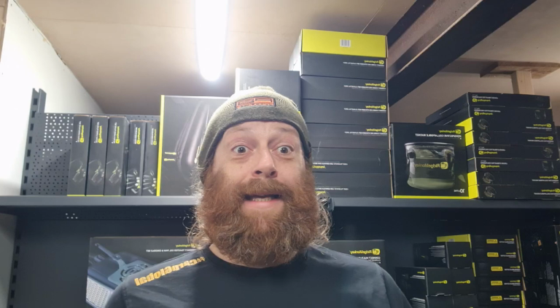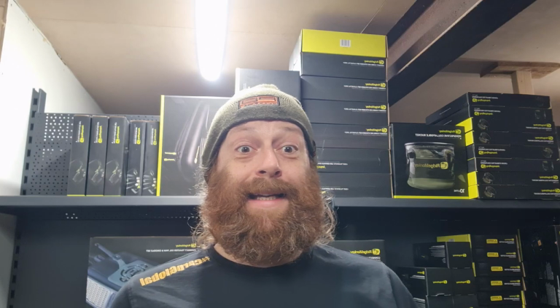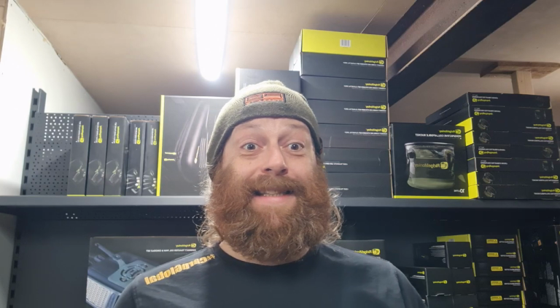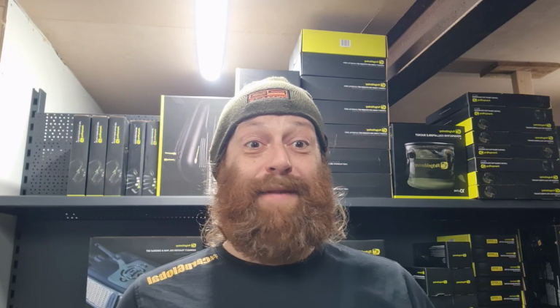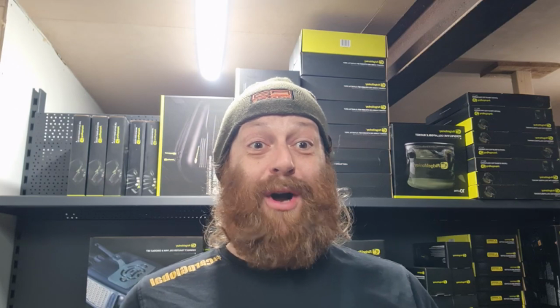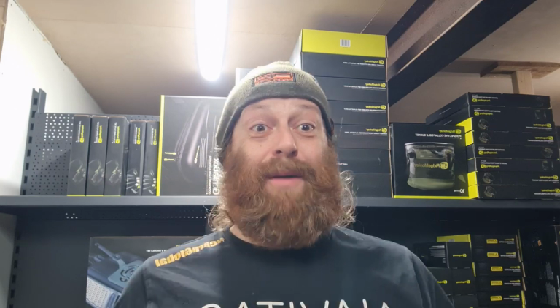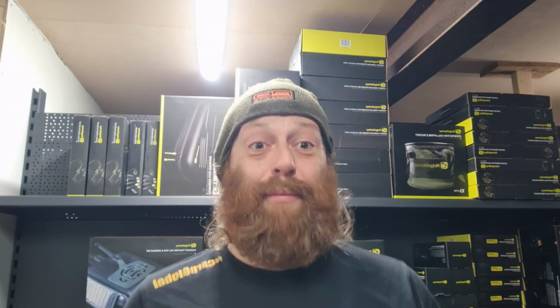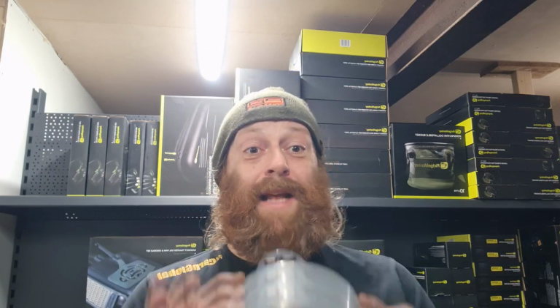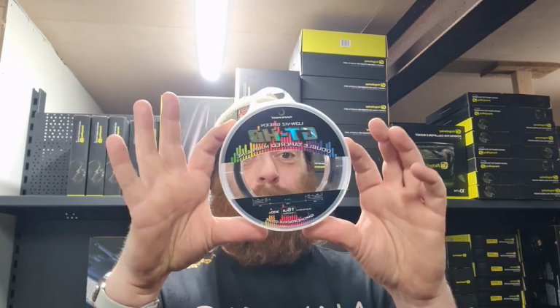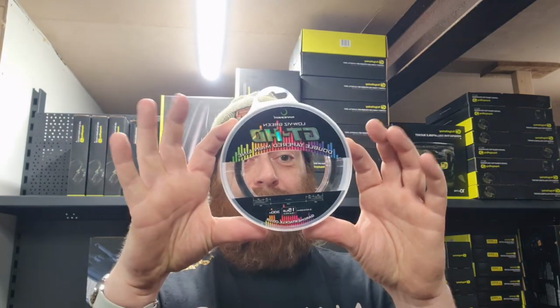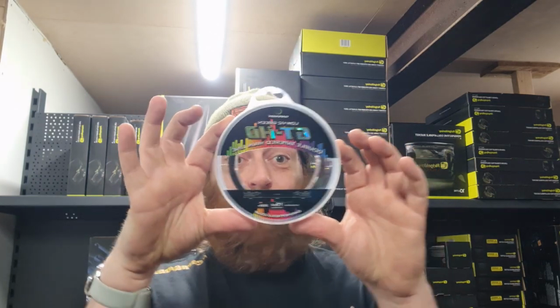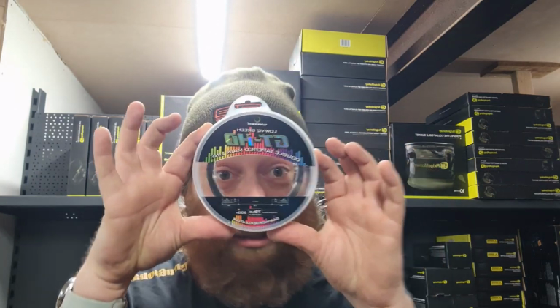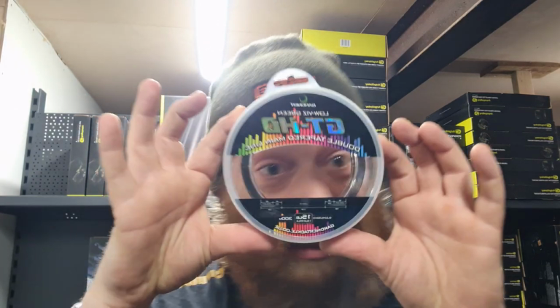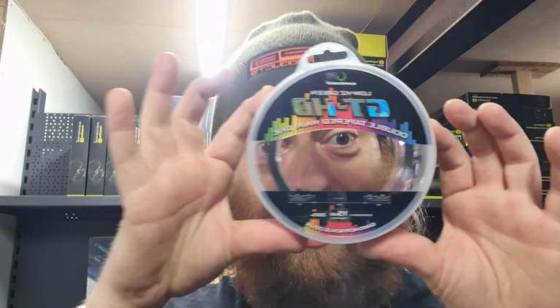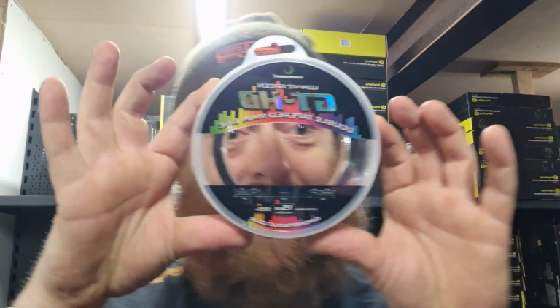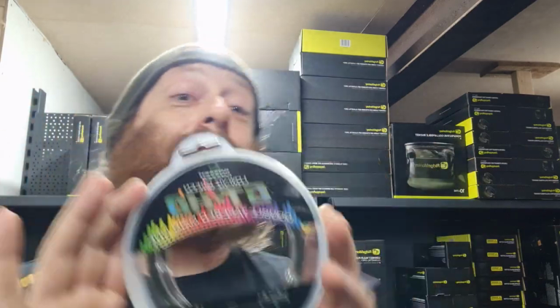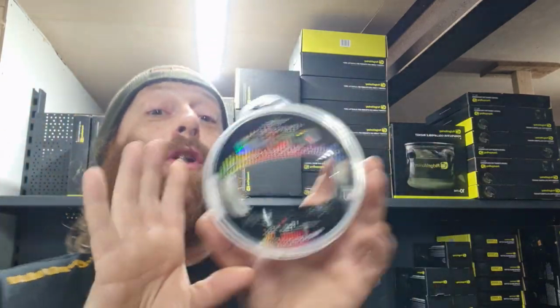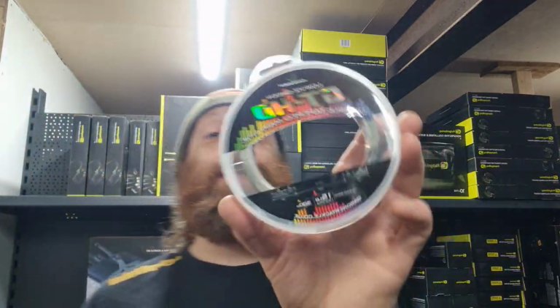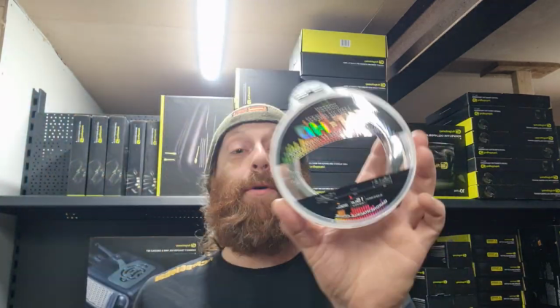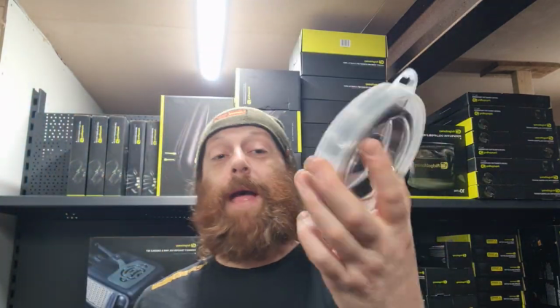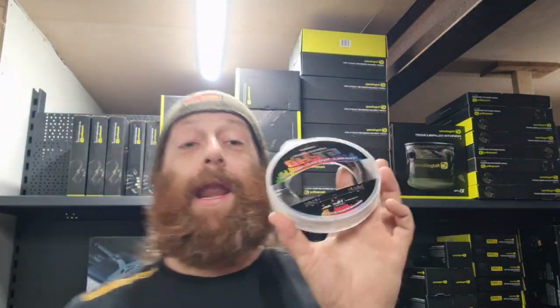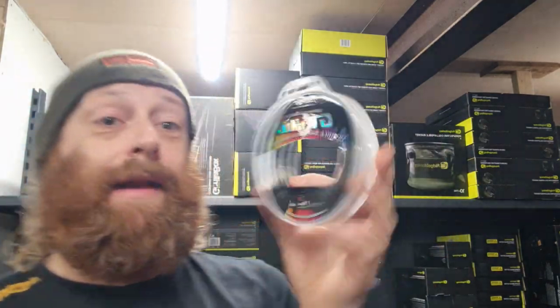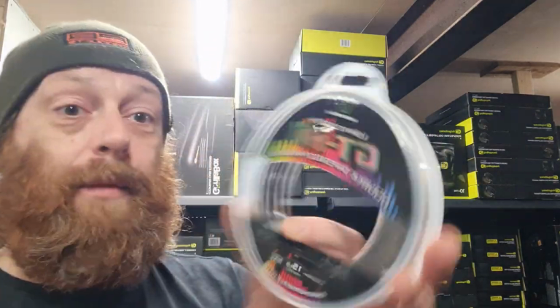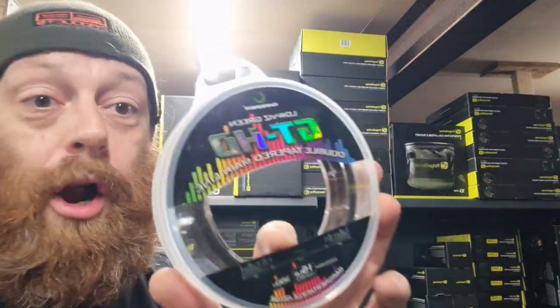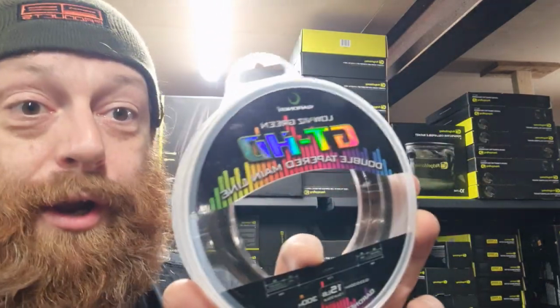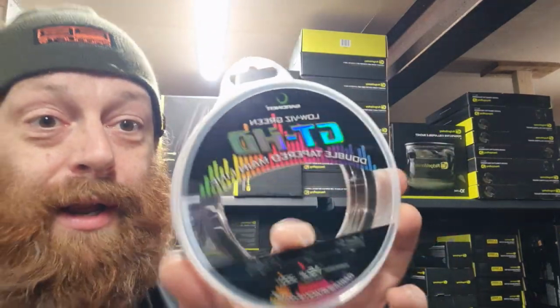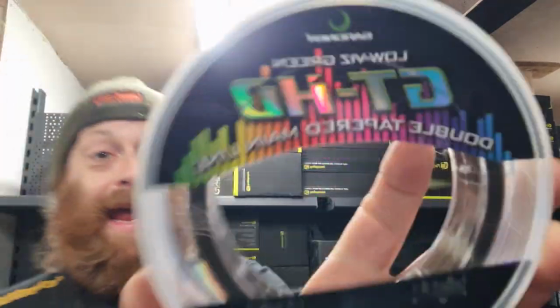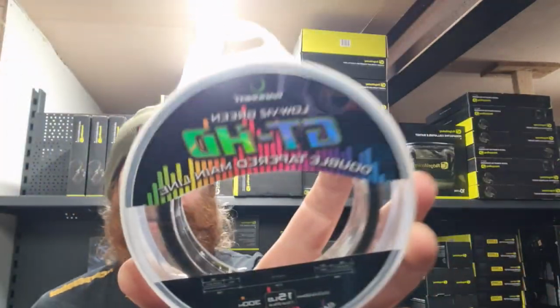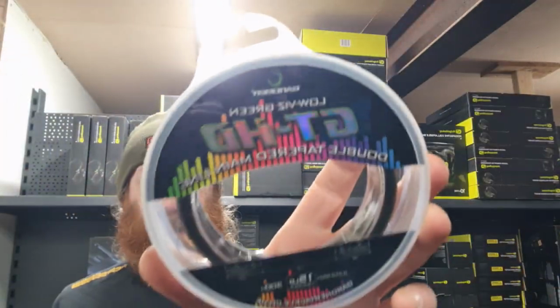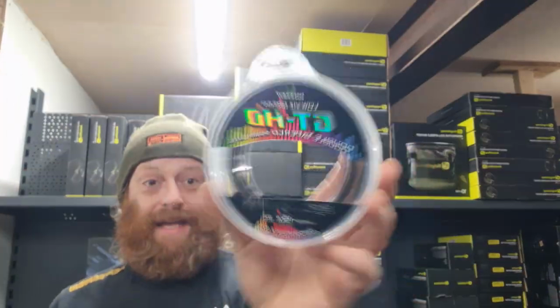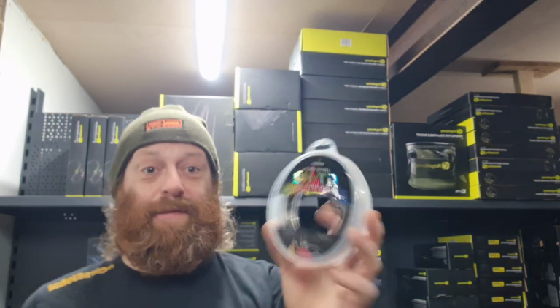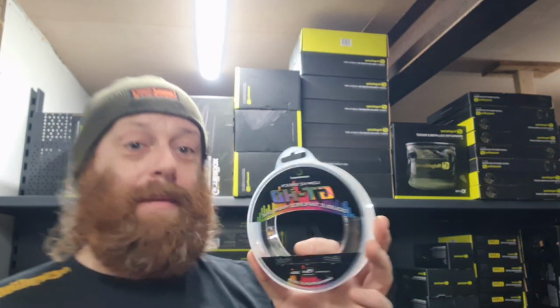Hey, it's Danny from Carp Global in Preston. Just want to bring this to your attention. This is the new tapered mainline from Gardner in the GT HD format.